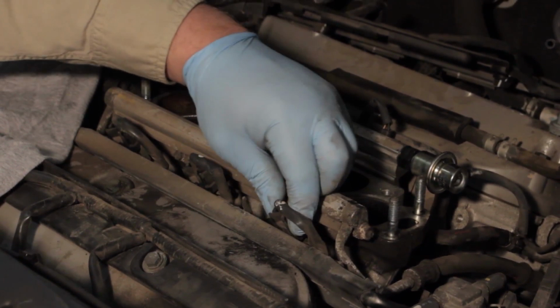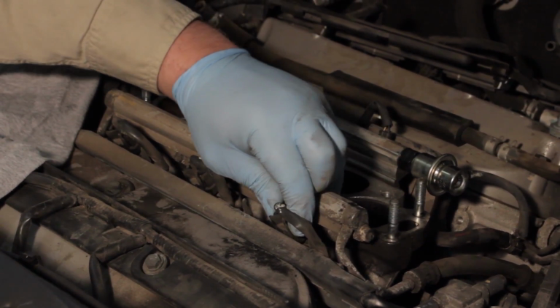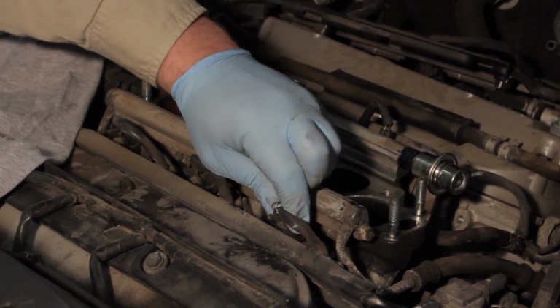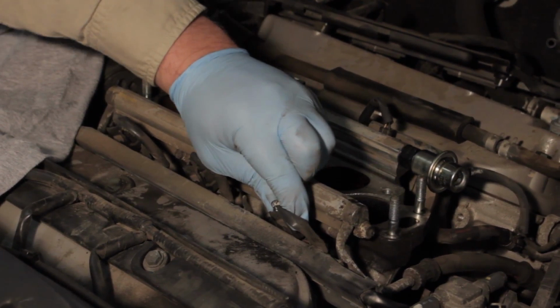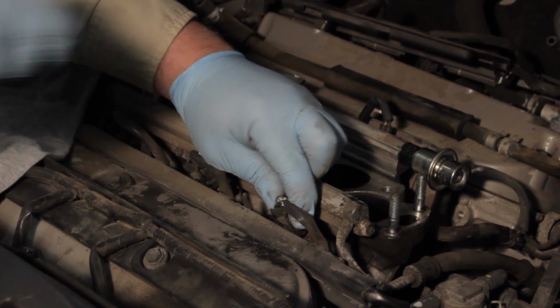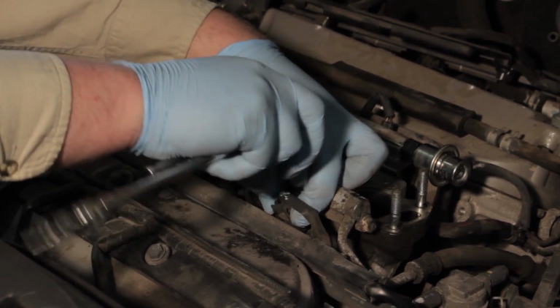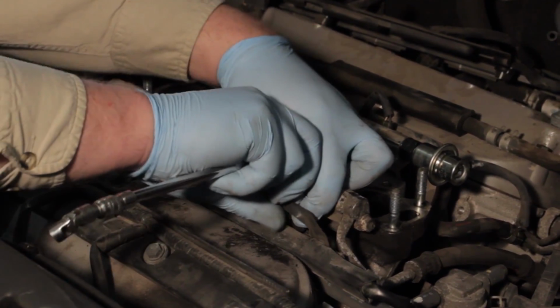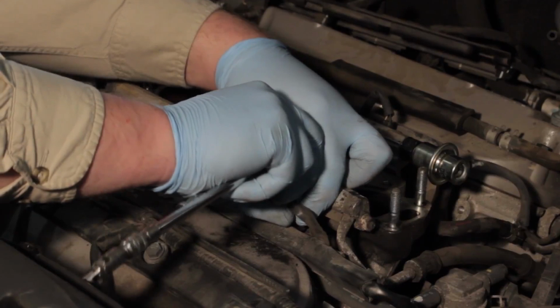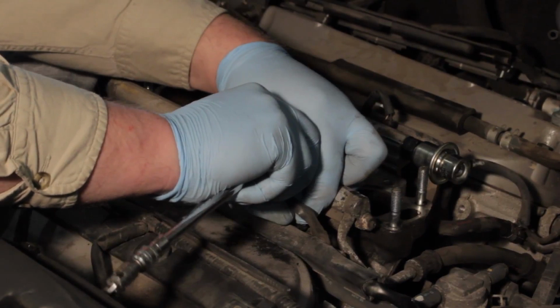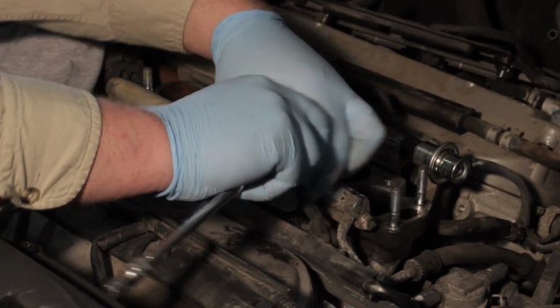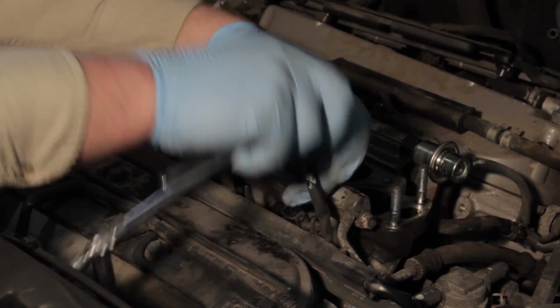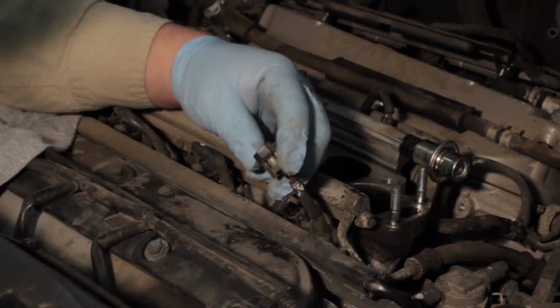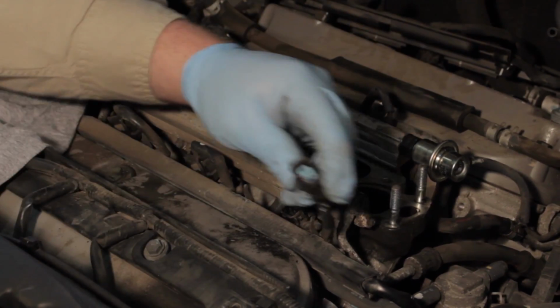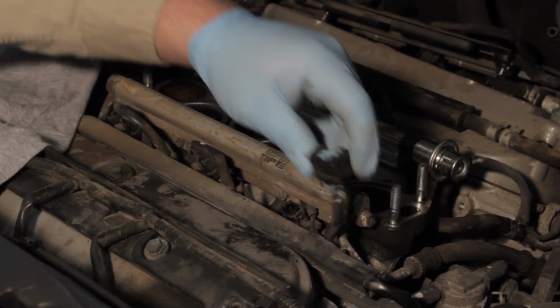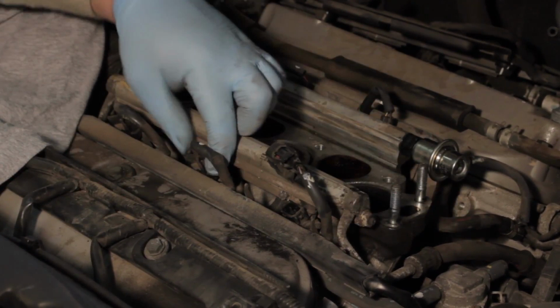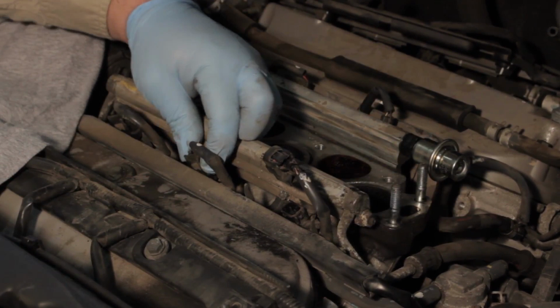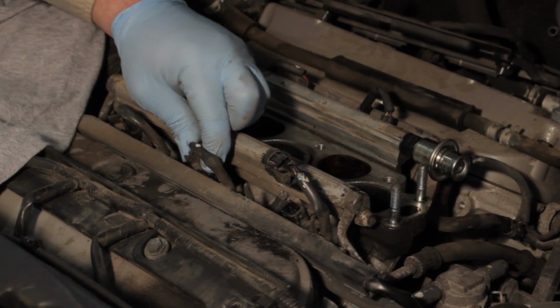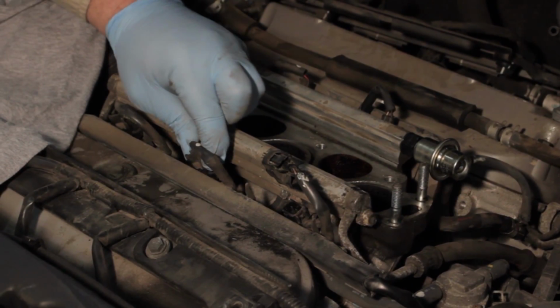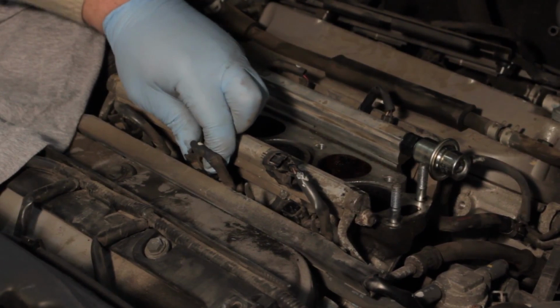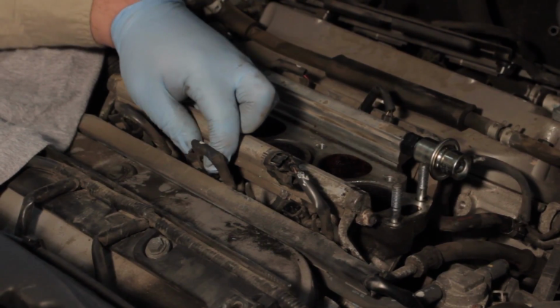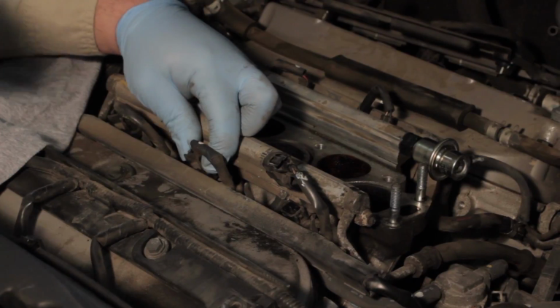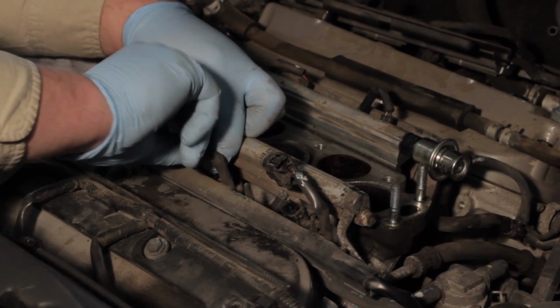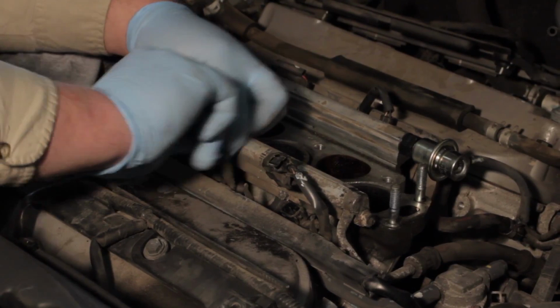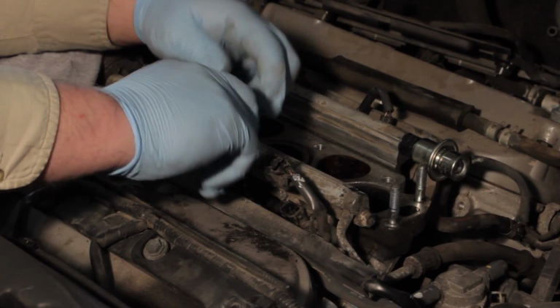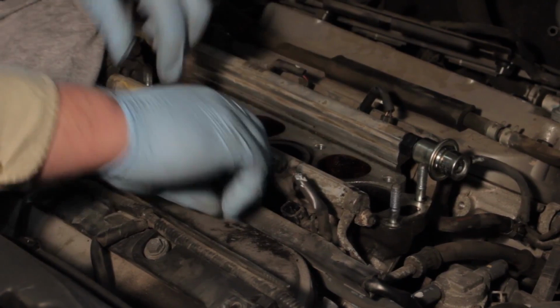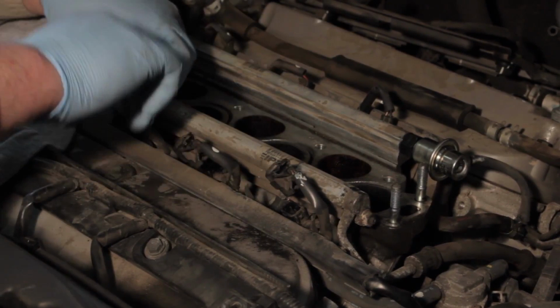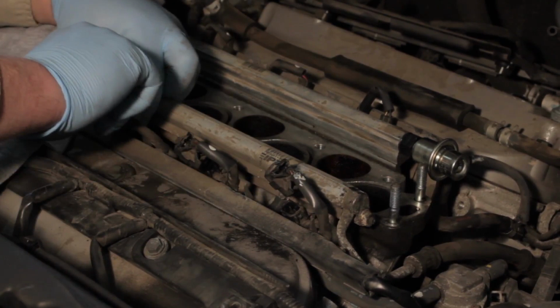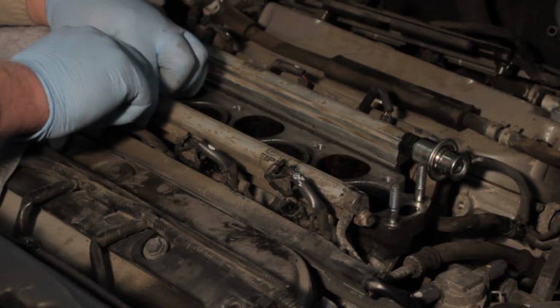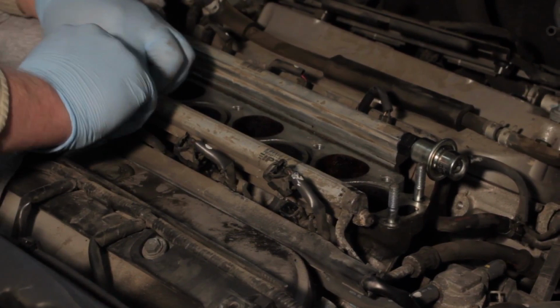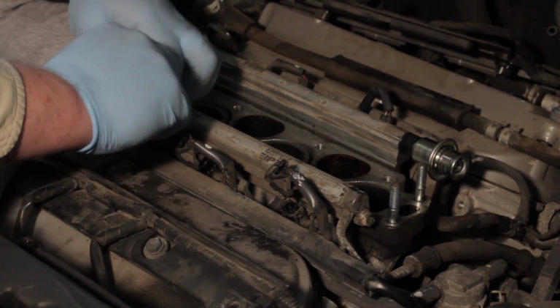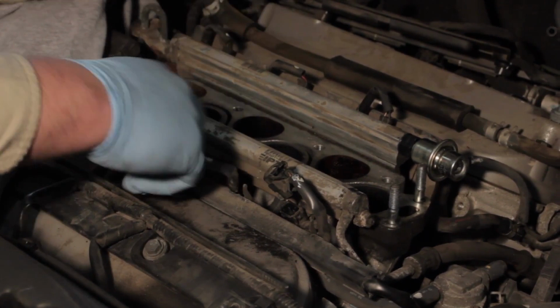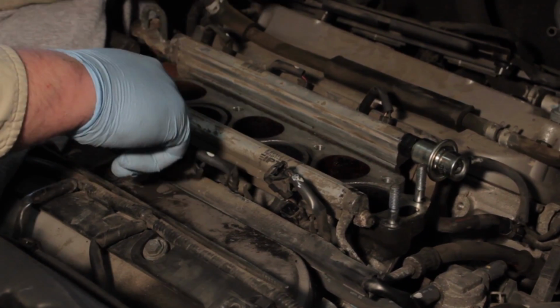Now we can disconnect the injectors electronically by pinching the connector and sliding them out of the way. We're going to want to do that for all six injectors.